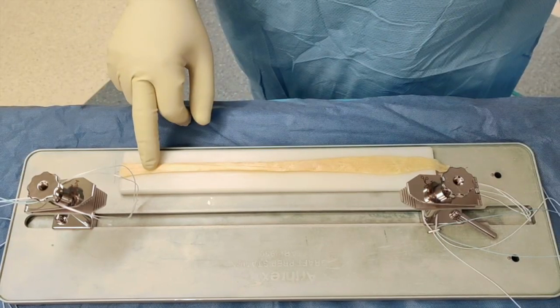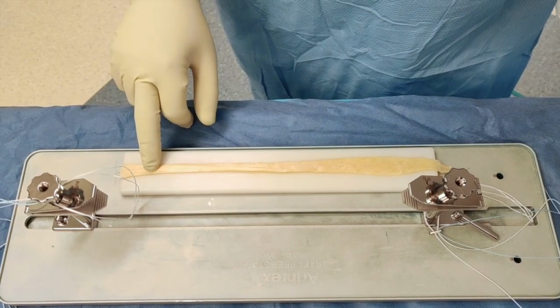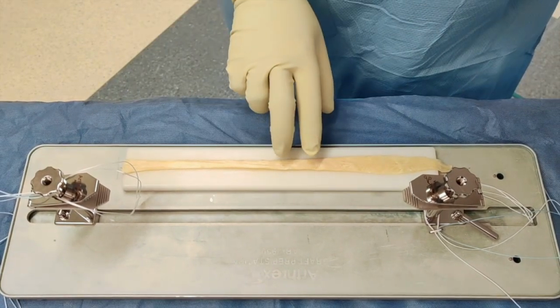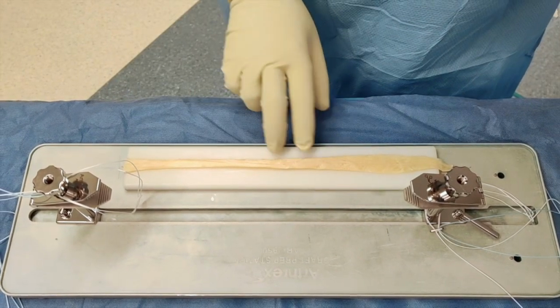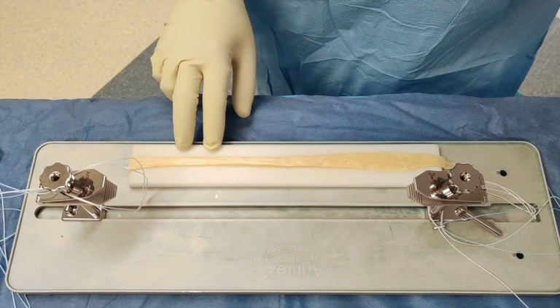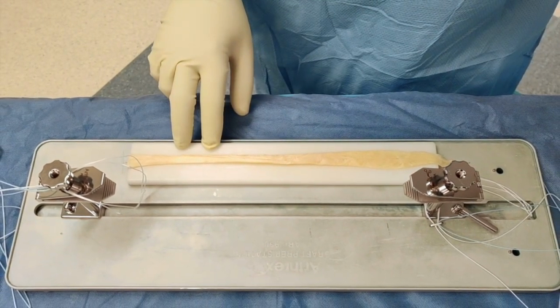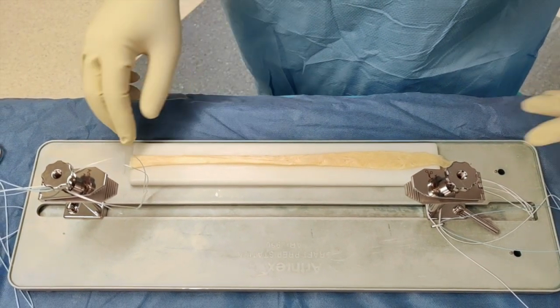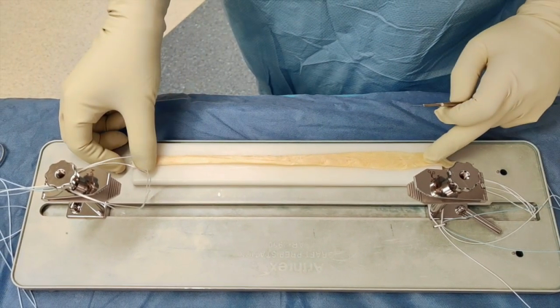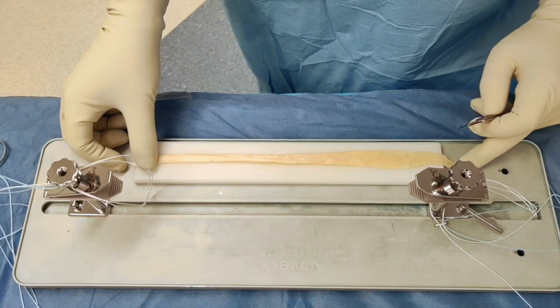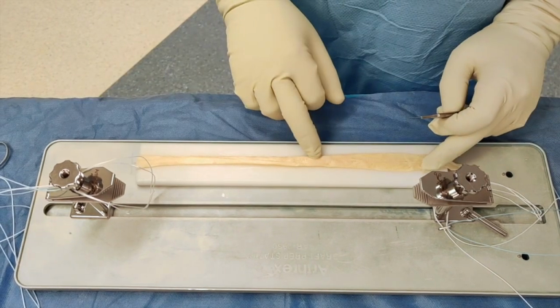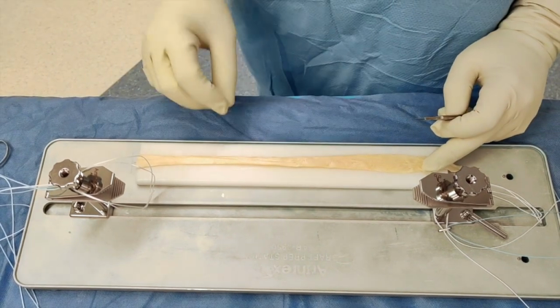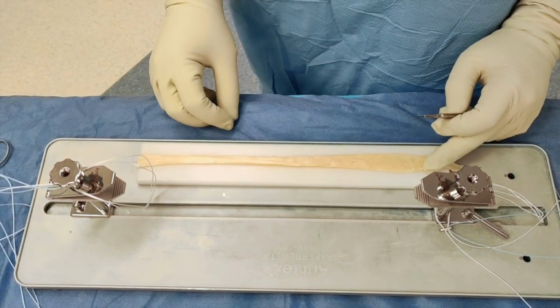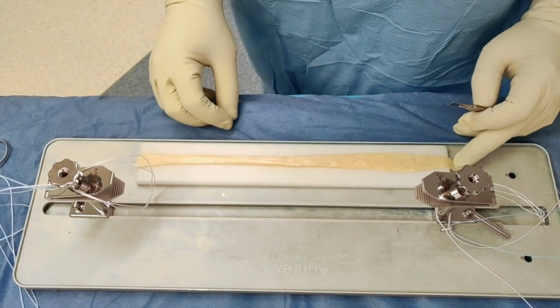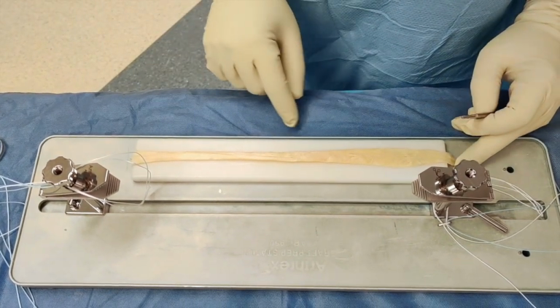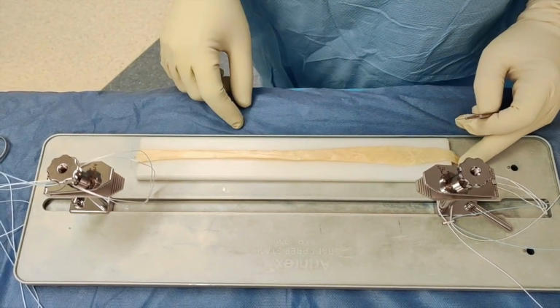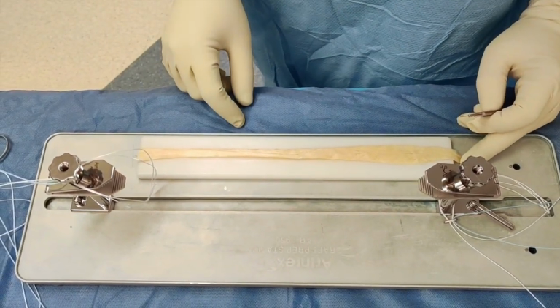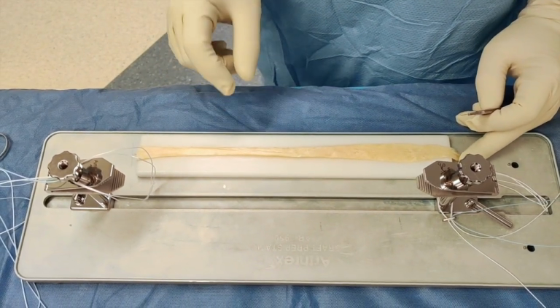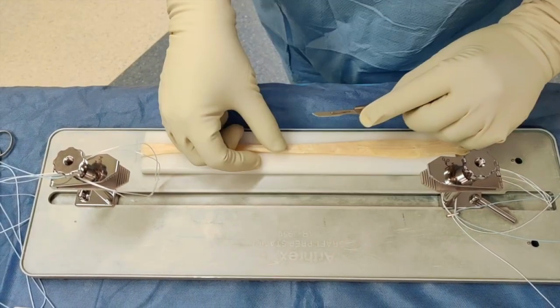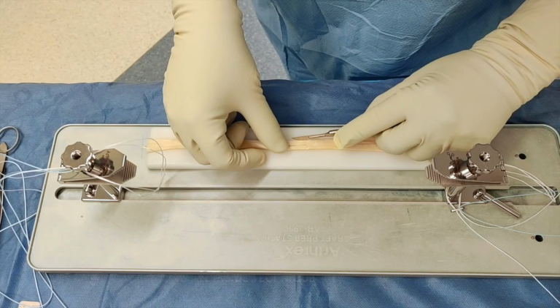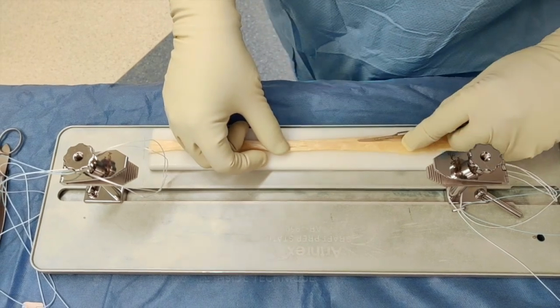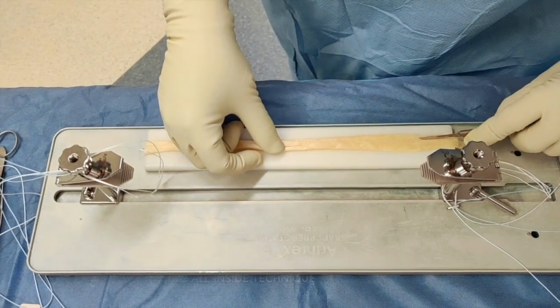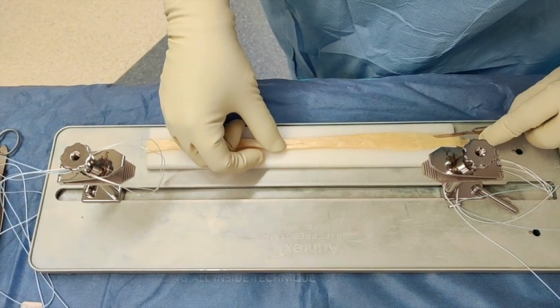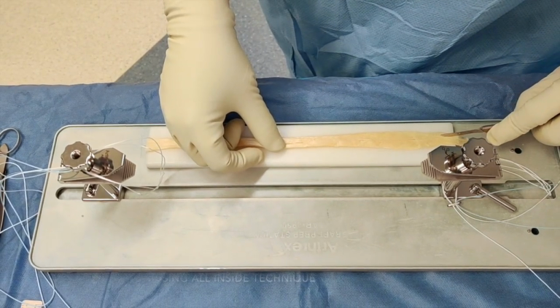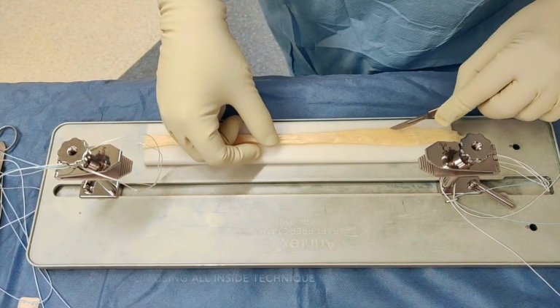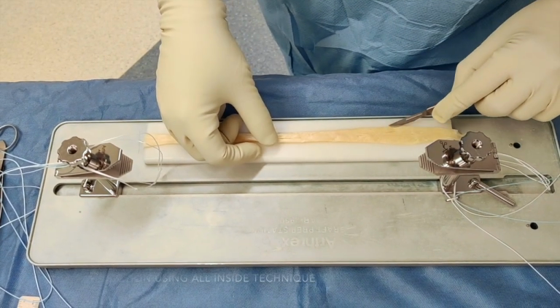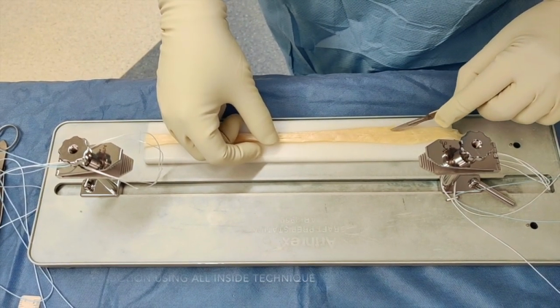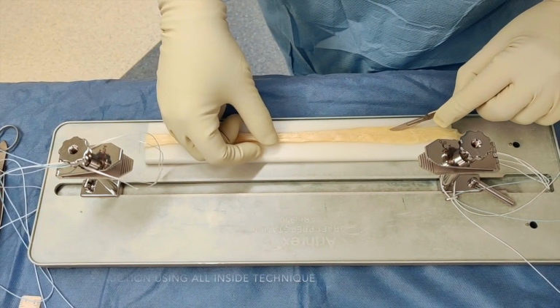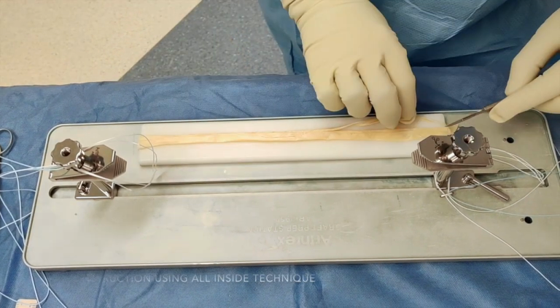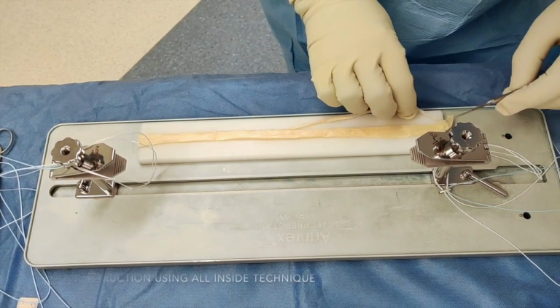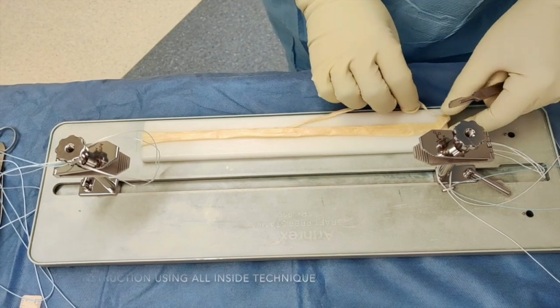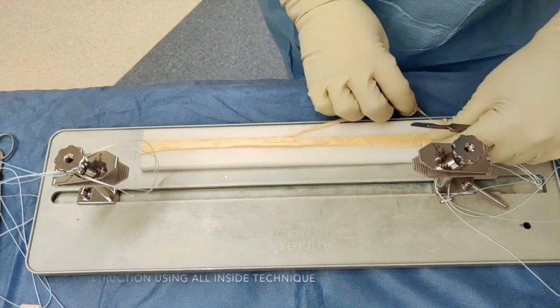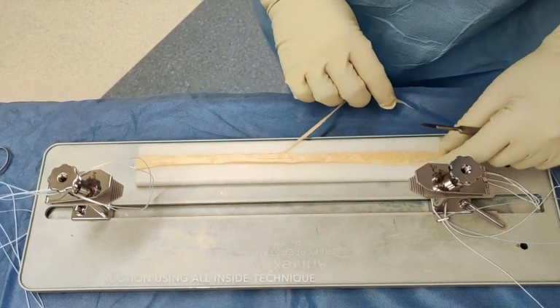After folding the graft, I trim it to the desirable size for implantation. Ideally, the graft size should be 10-11 mm in diameter in a male. I remove one third of the proximal part of the graft, and that should give us the desirable size.